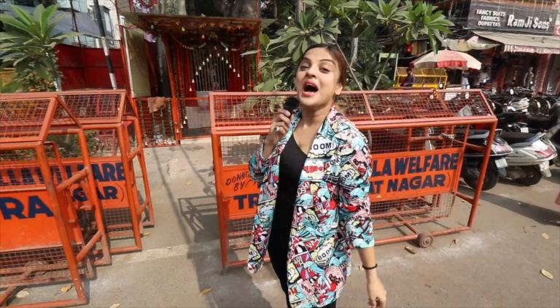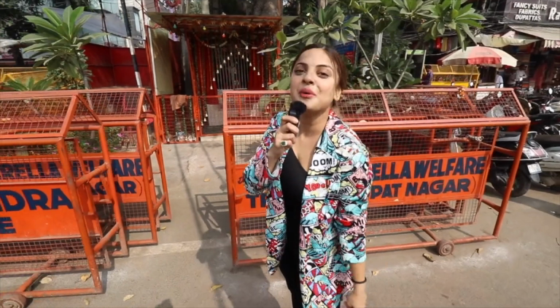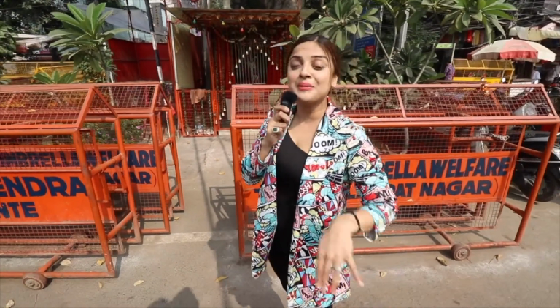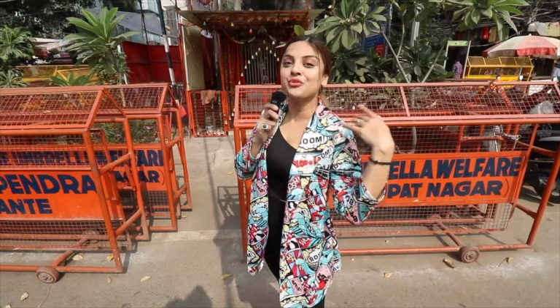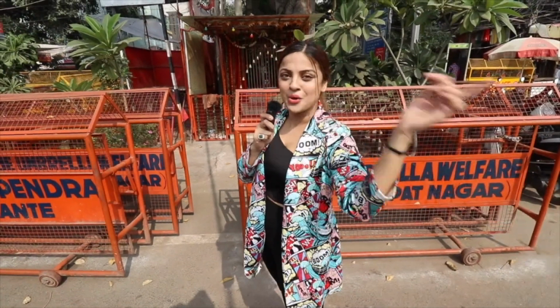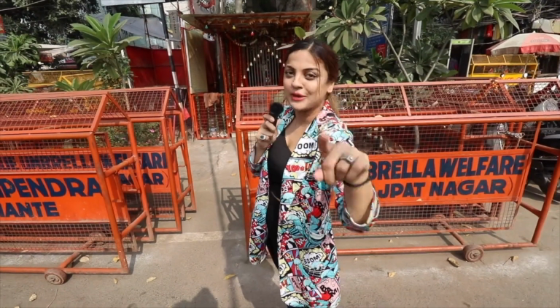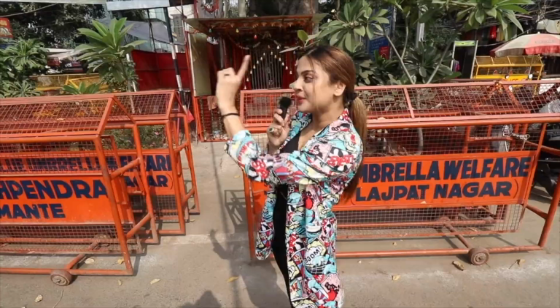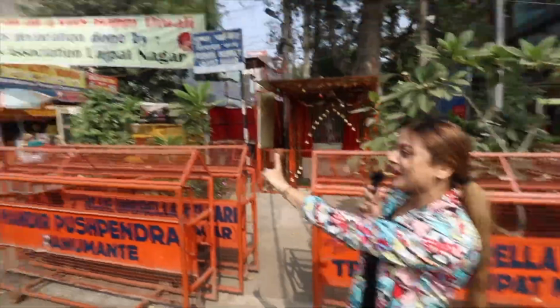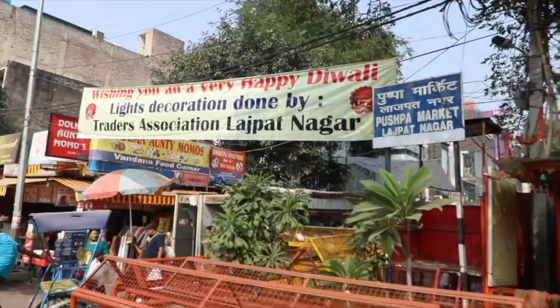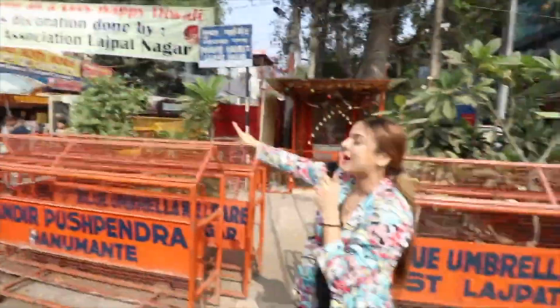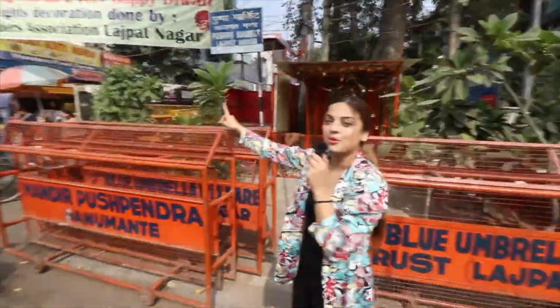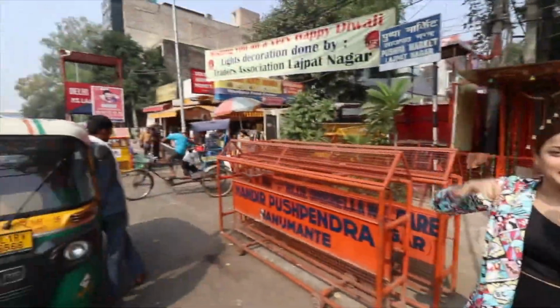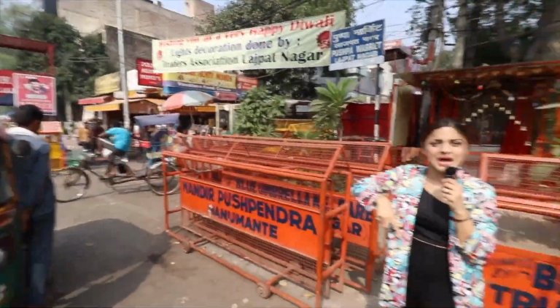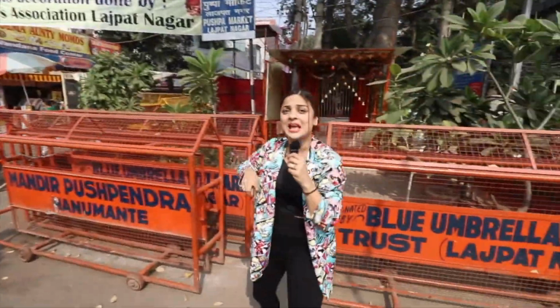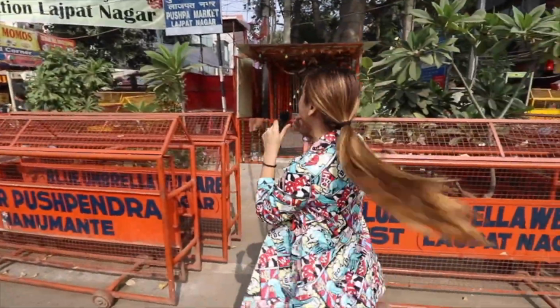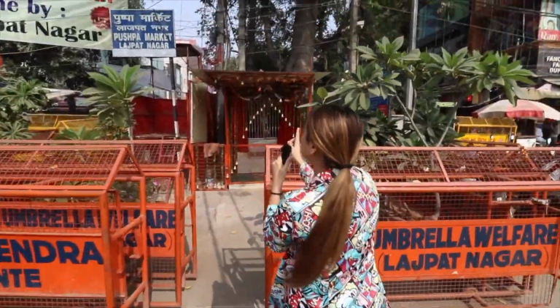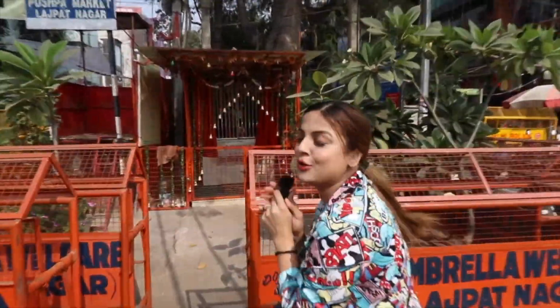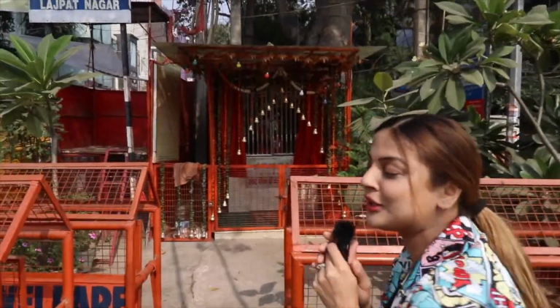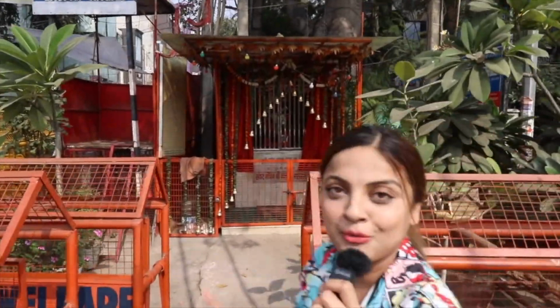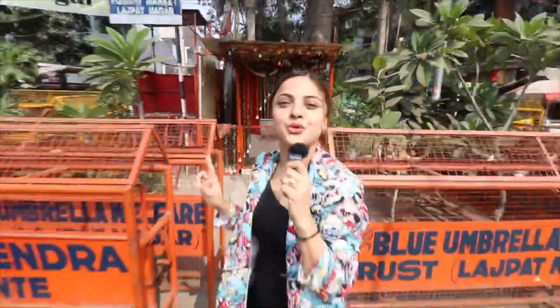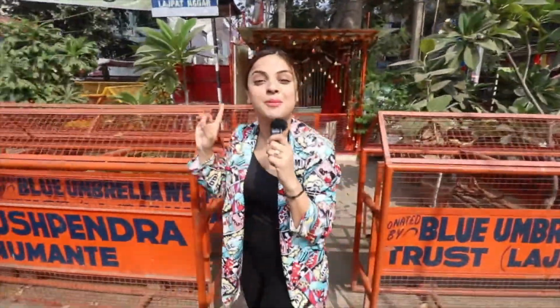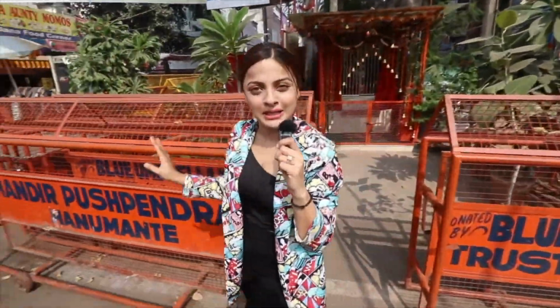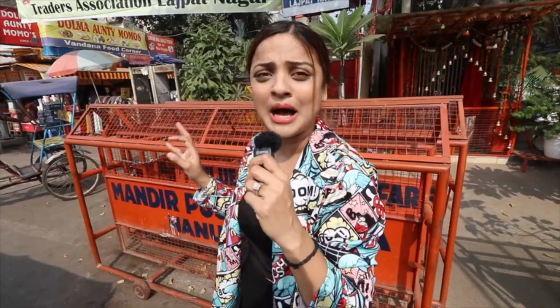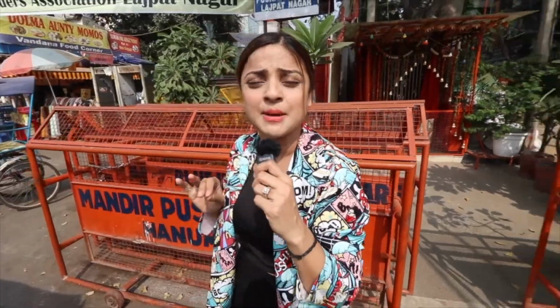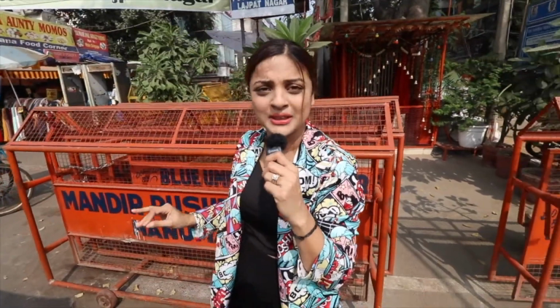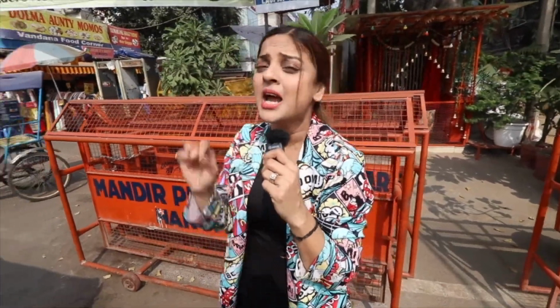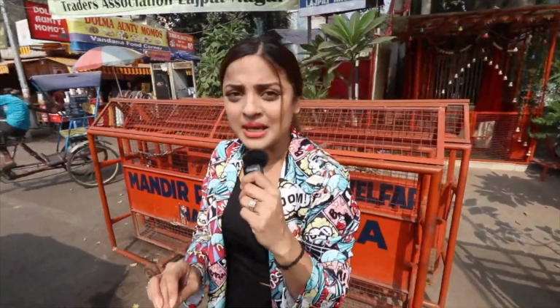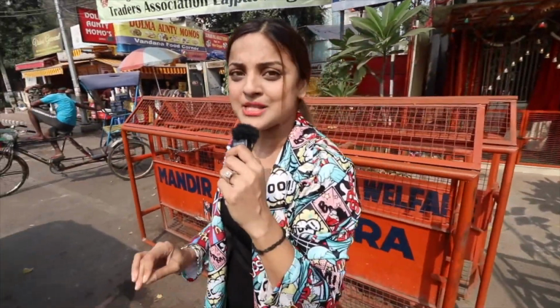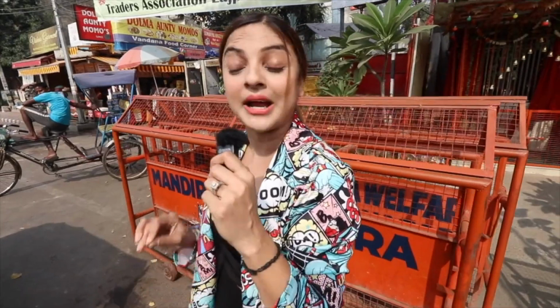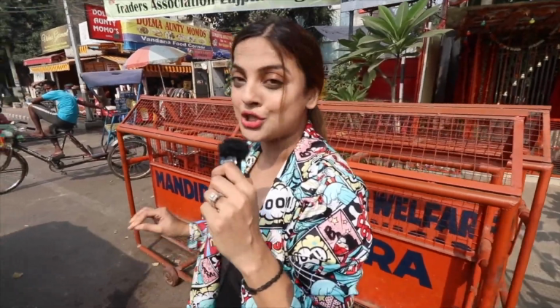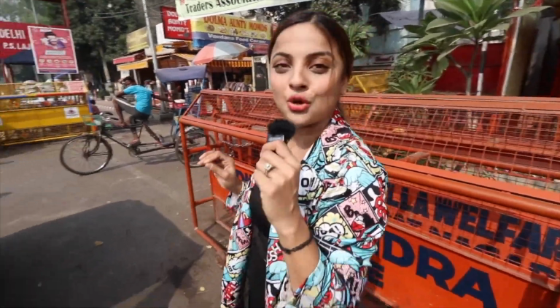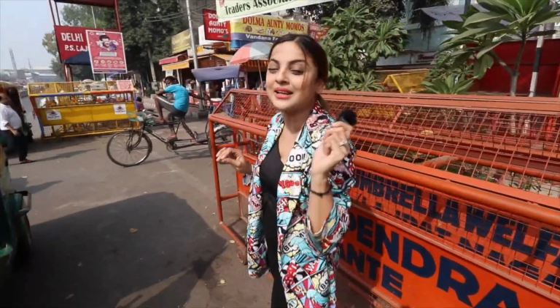Hi everyone, welcome to the new vlog. I am in the market of Dalma Aunty Momos. I will take you into the market today. Here you get everything at least in price and the variety is very good. So, let's do it with me today.